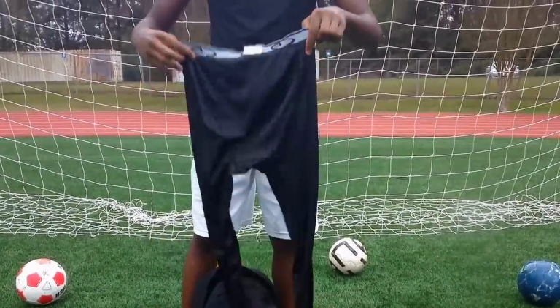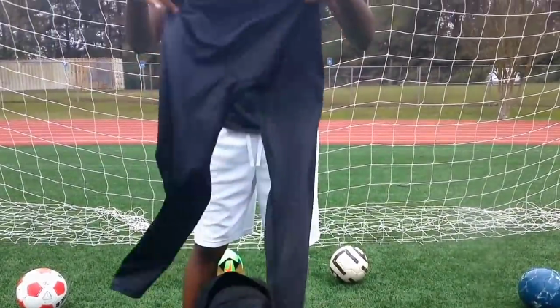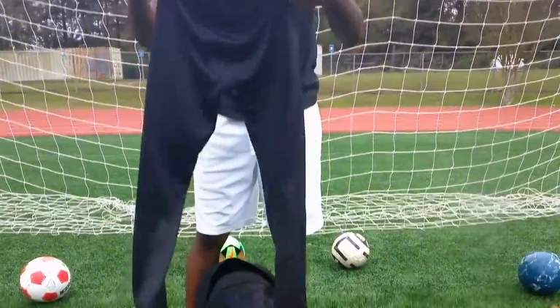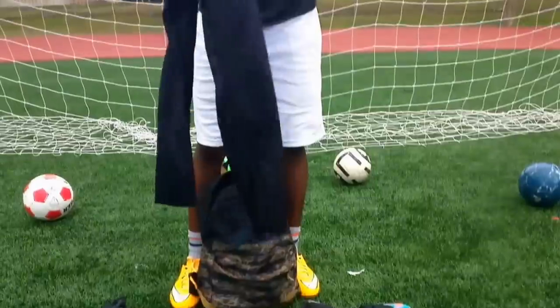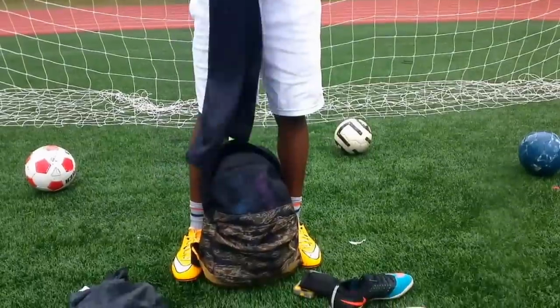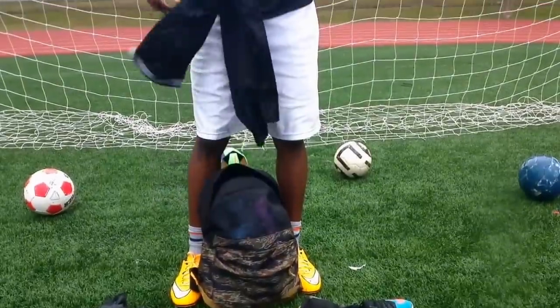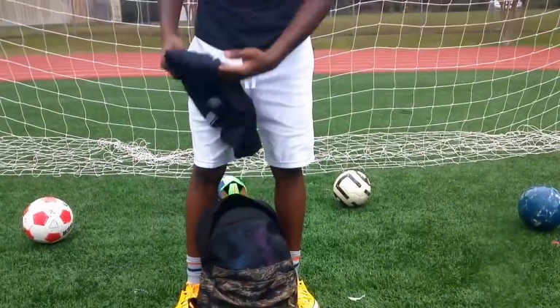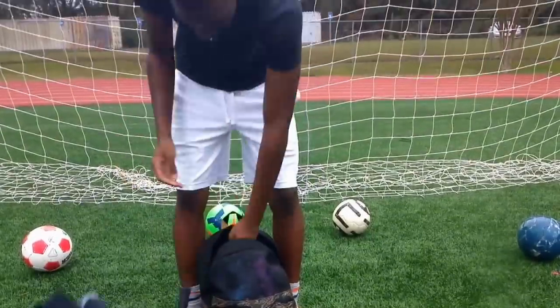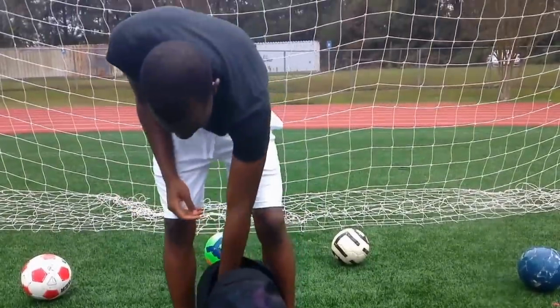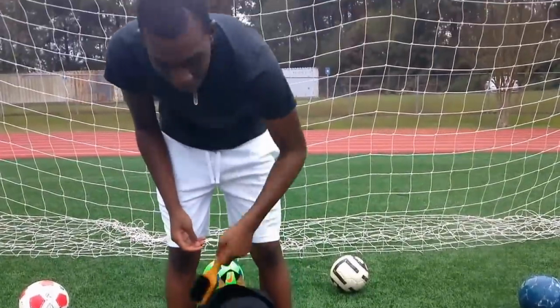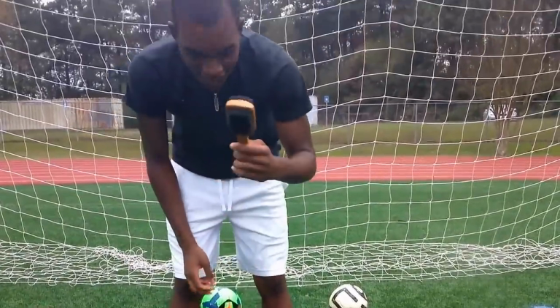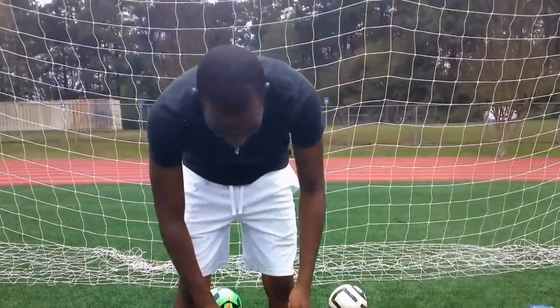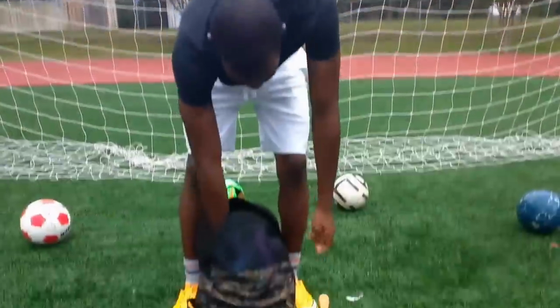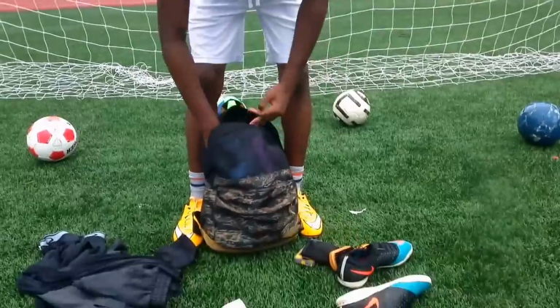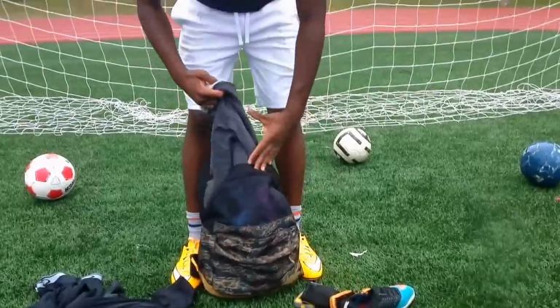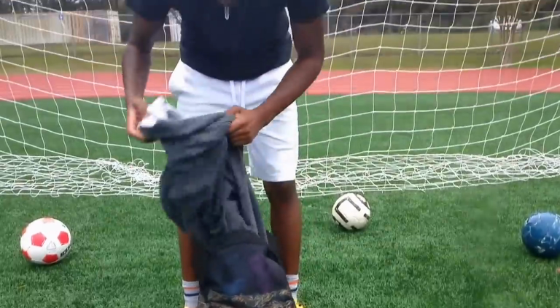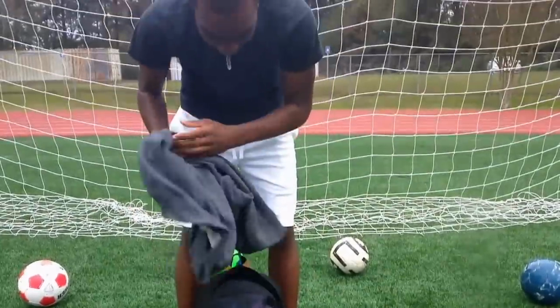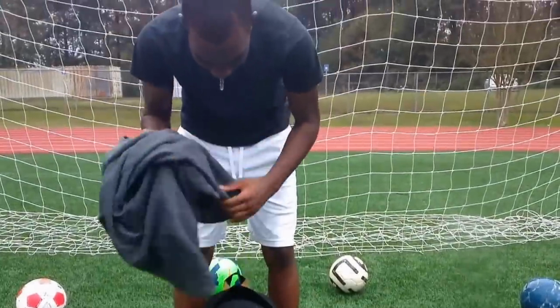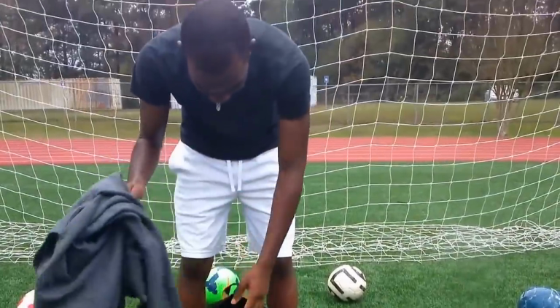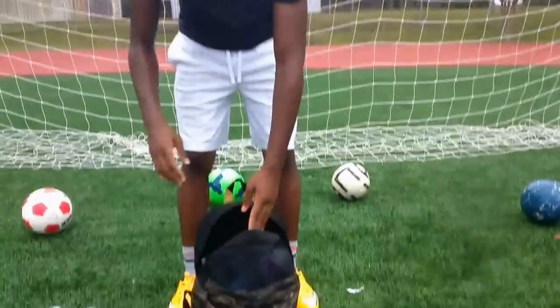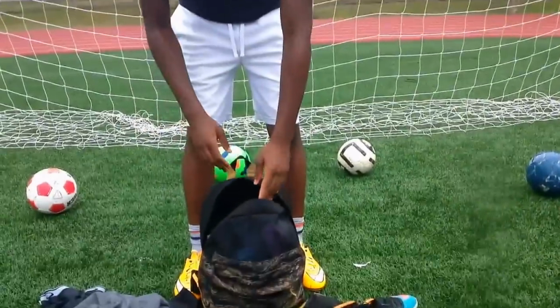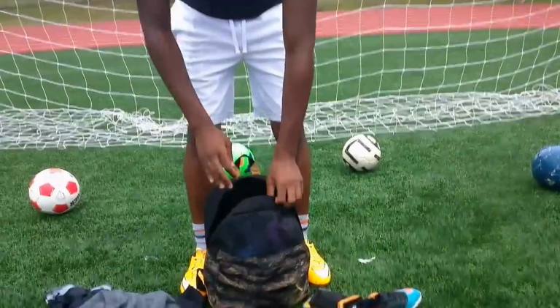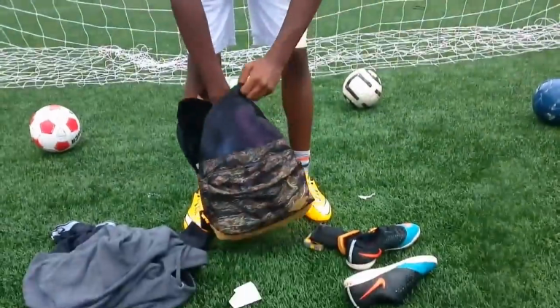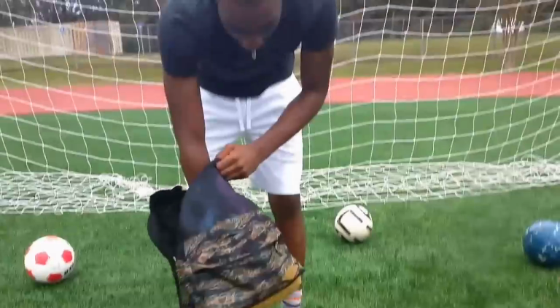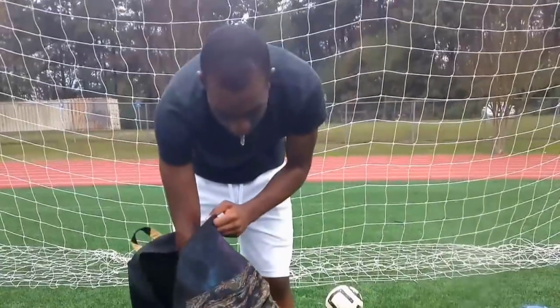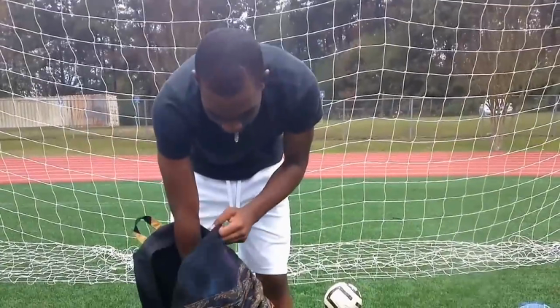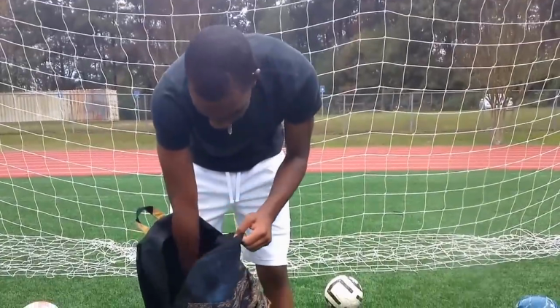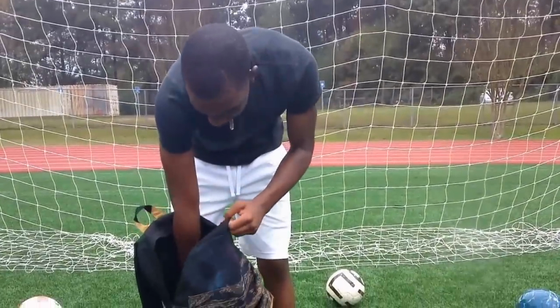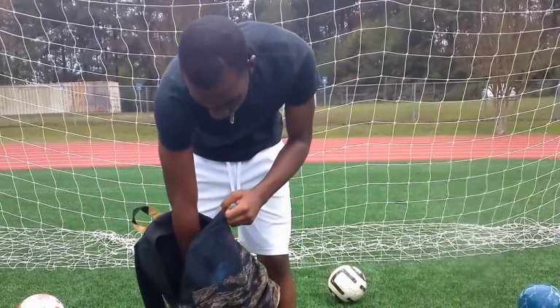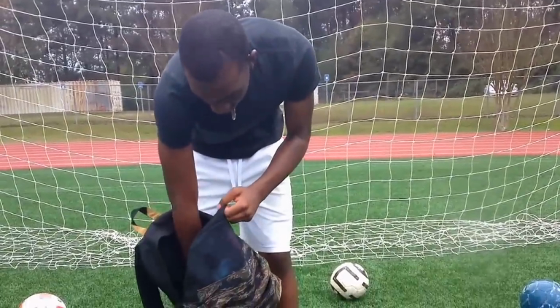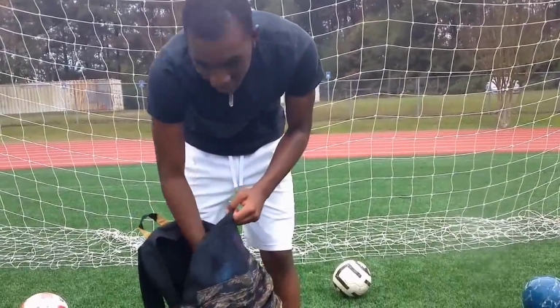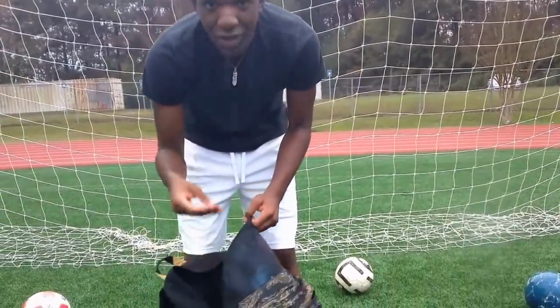I tried cutting them like Ronaldo but it didn't work out. Got some tights — I was gonna wear them today but it wasn't that cold. My friend has my jacket. And I got a quarter in here too.